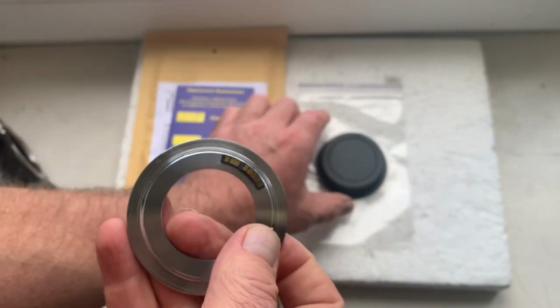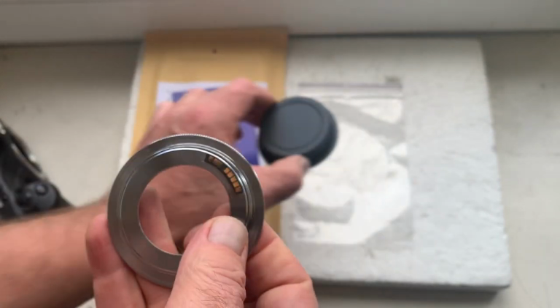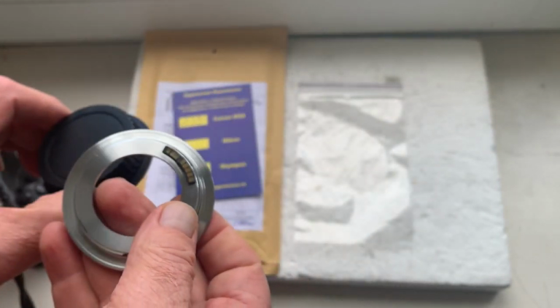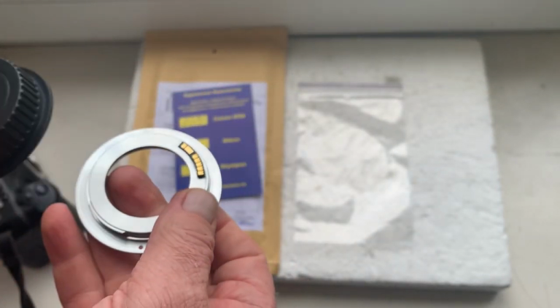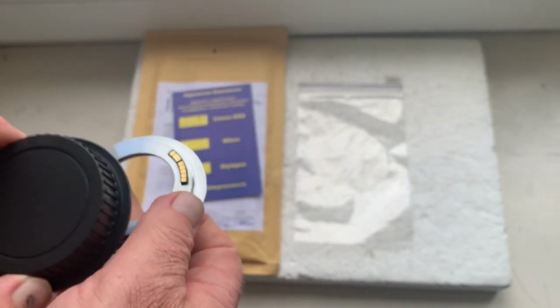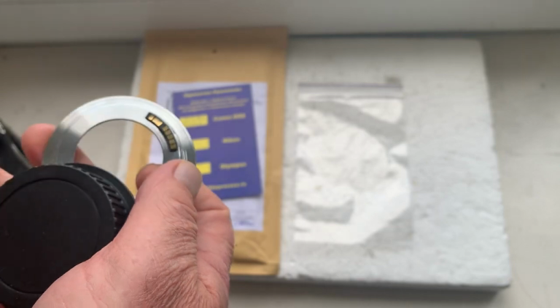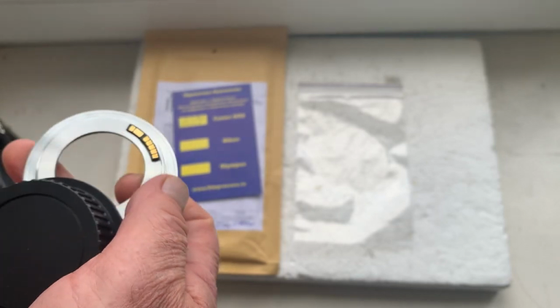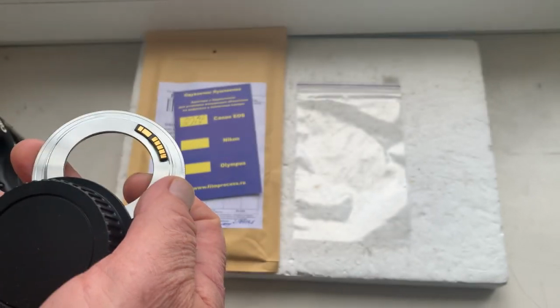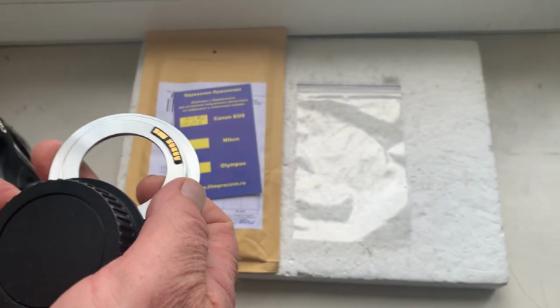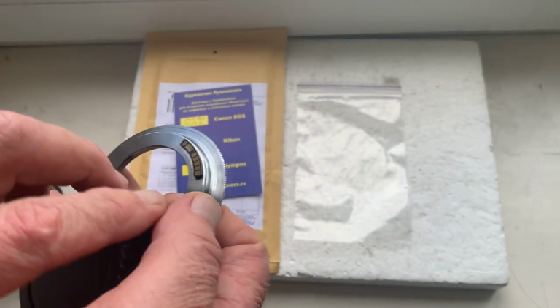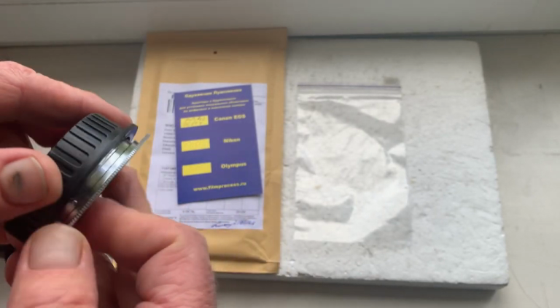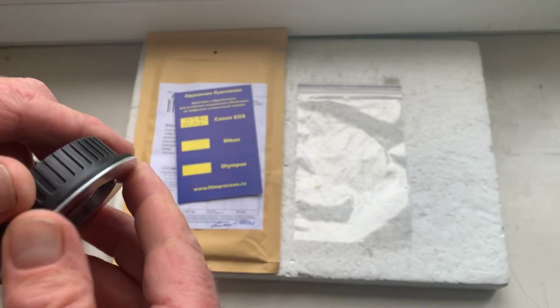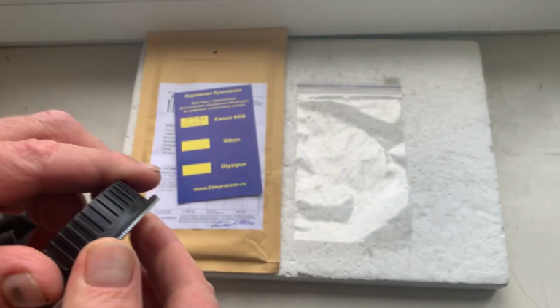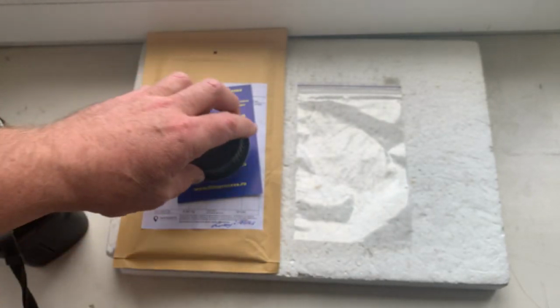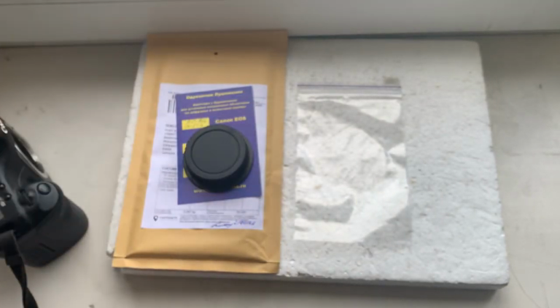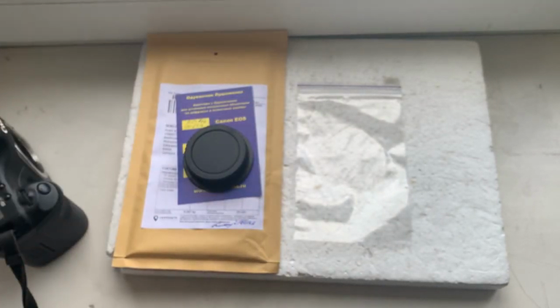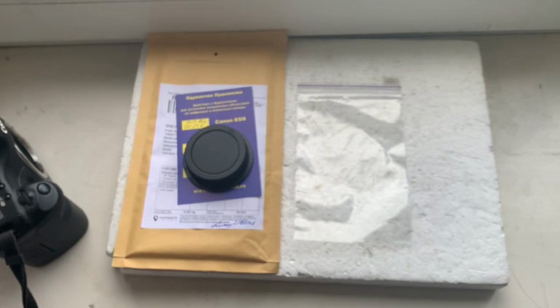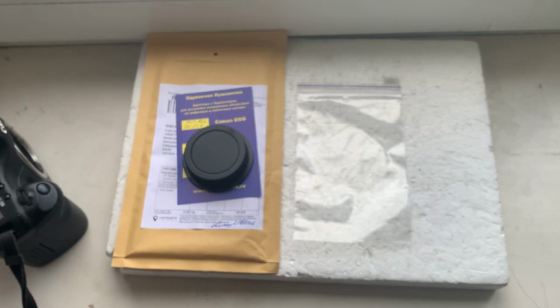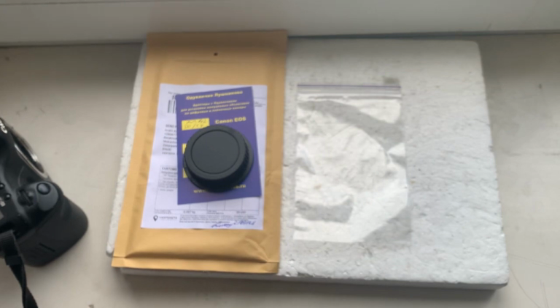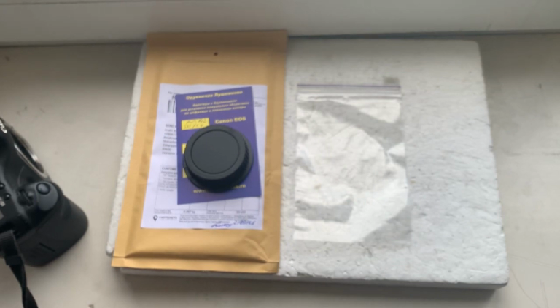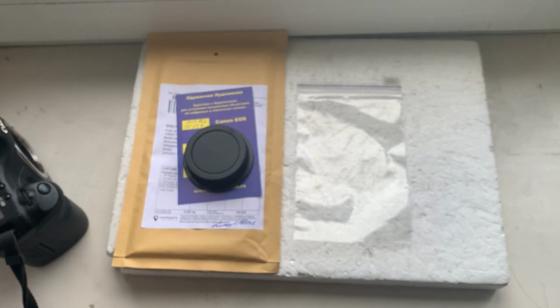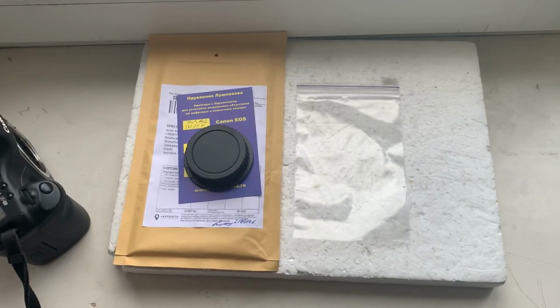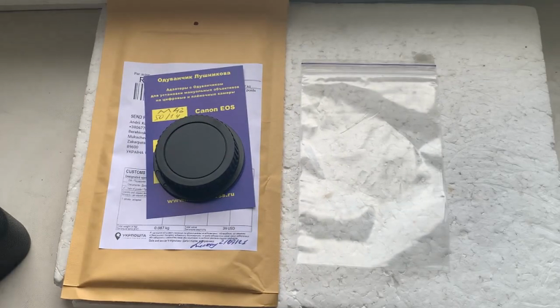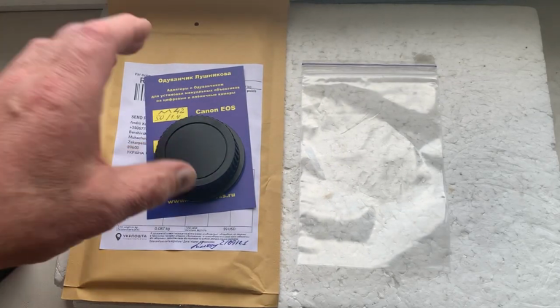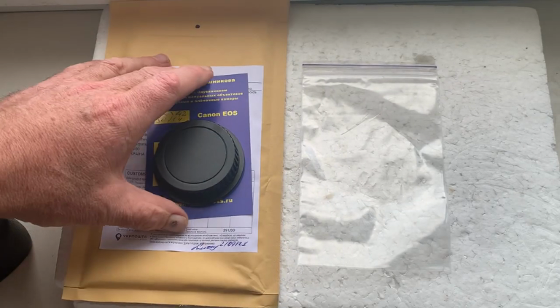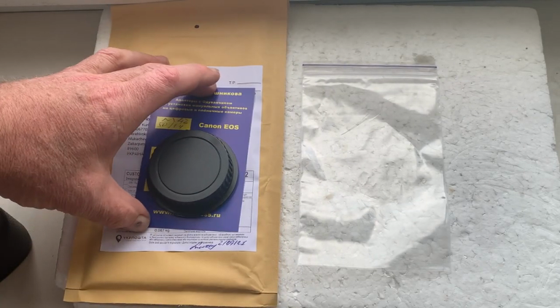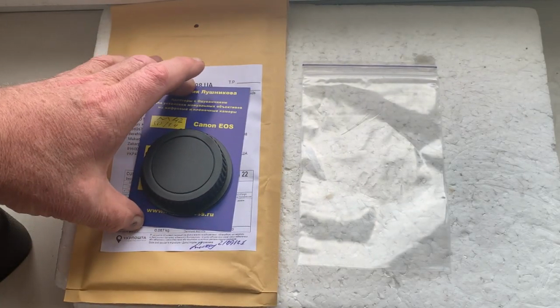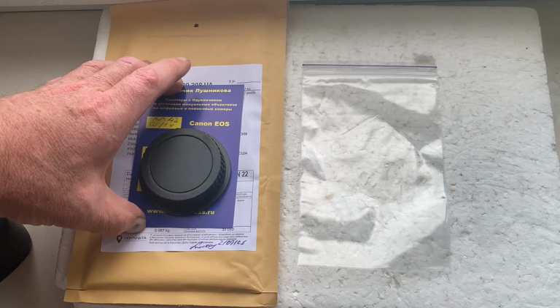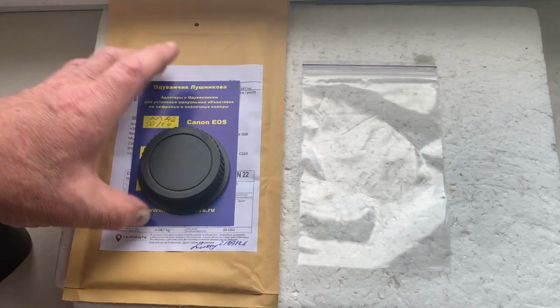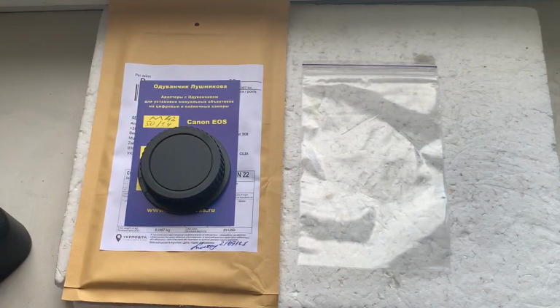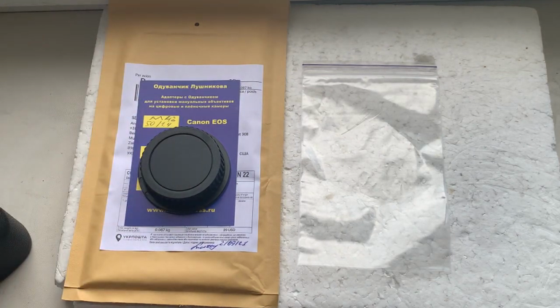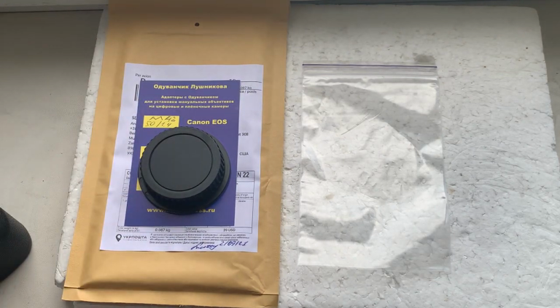Now I'll packaging your adapter with chip and sending to you today. Thank you for your podcast and thank you for your attention.